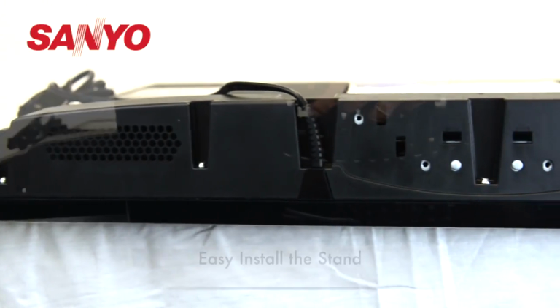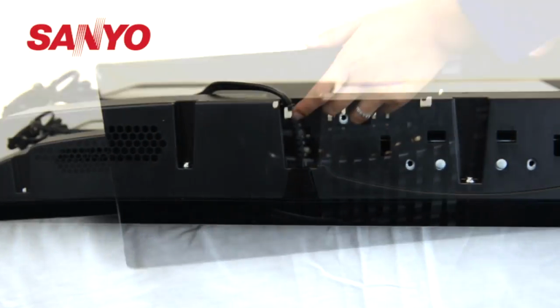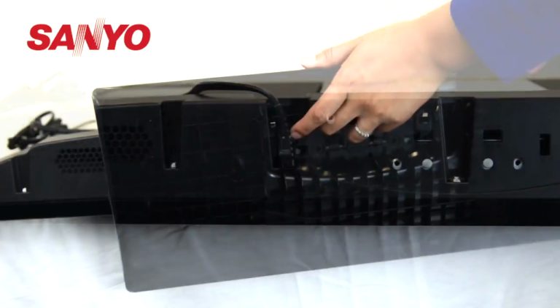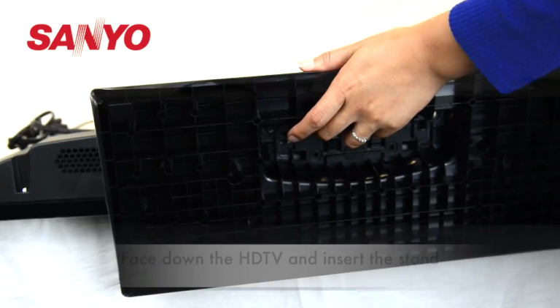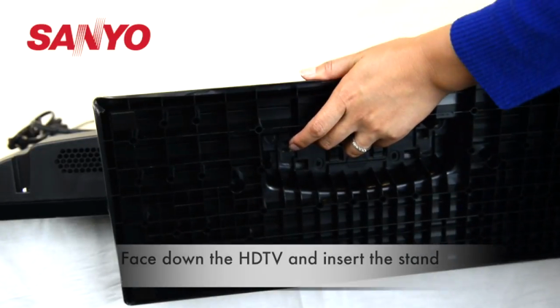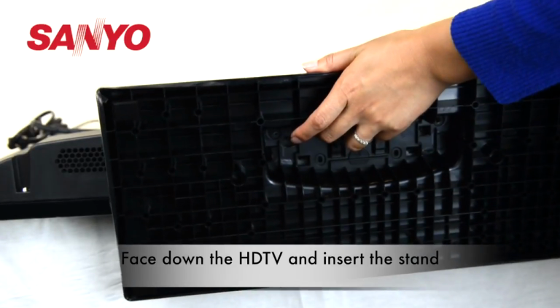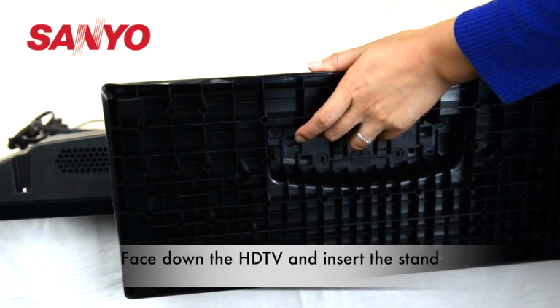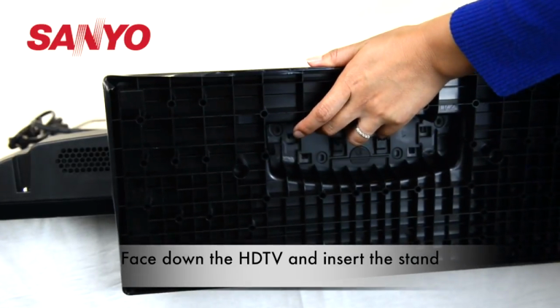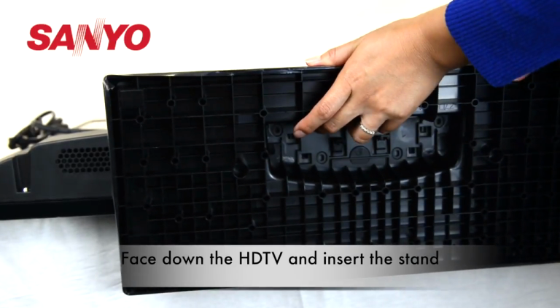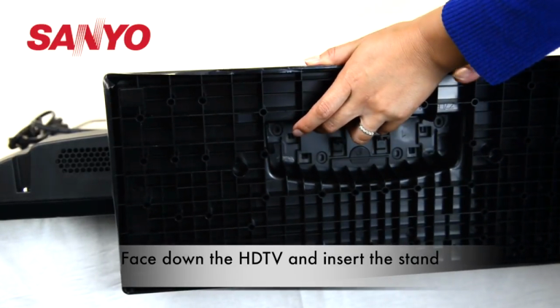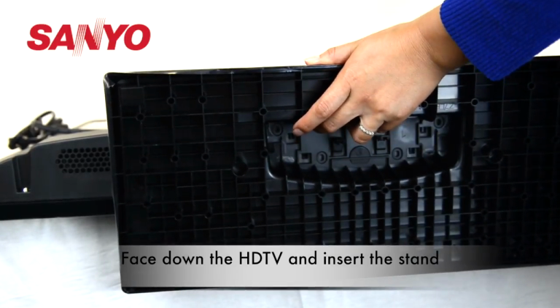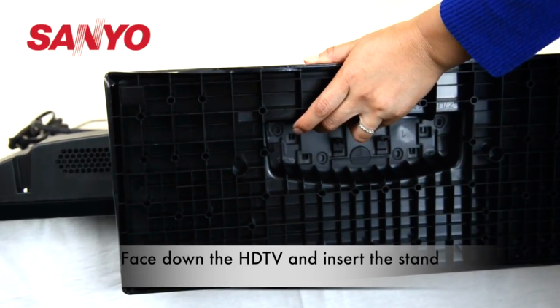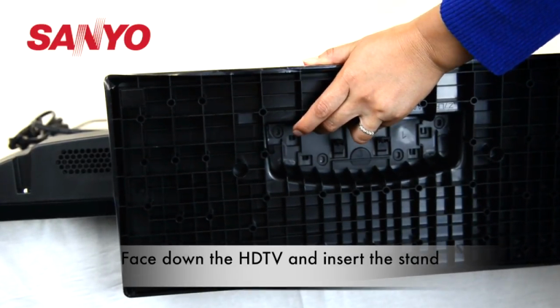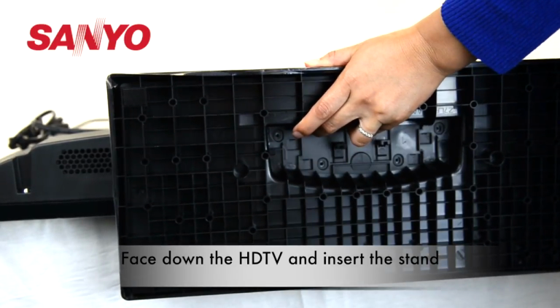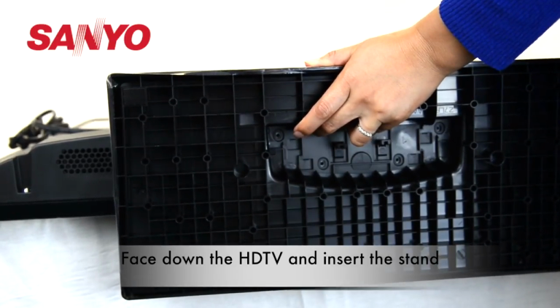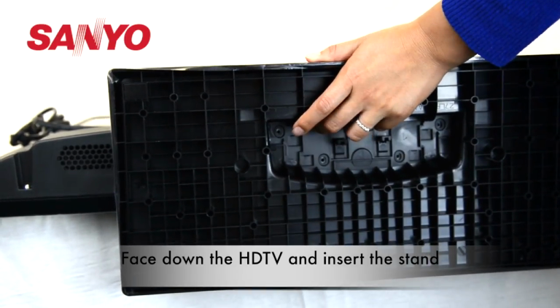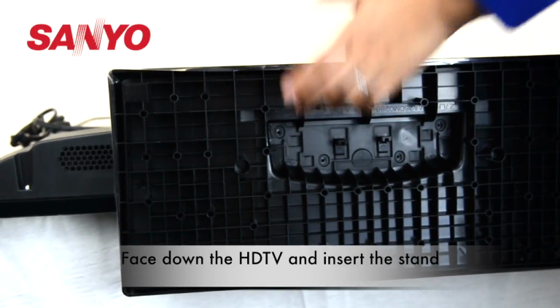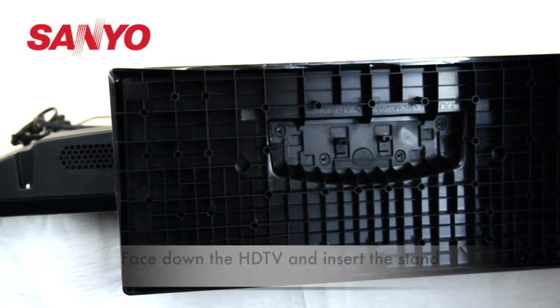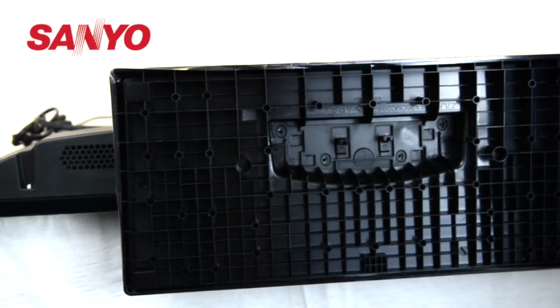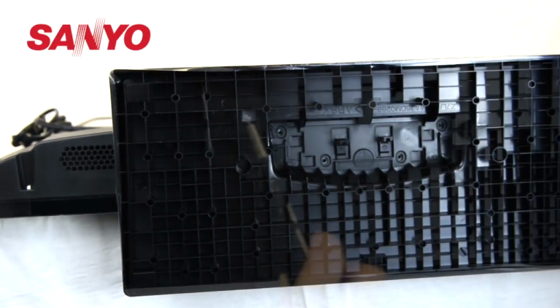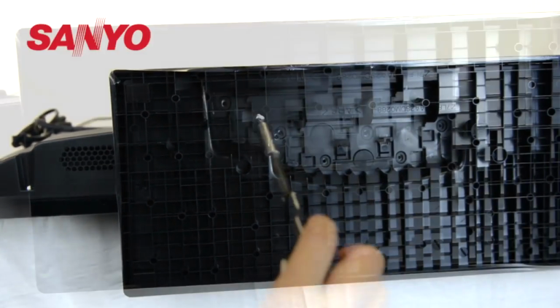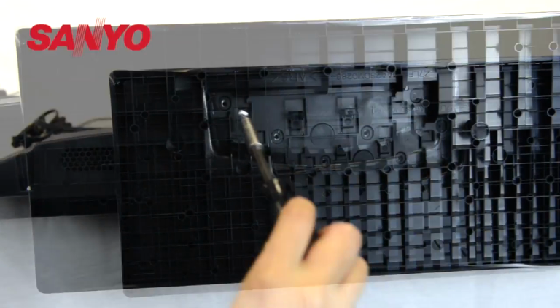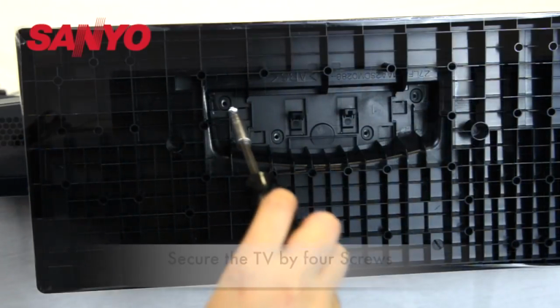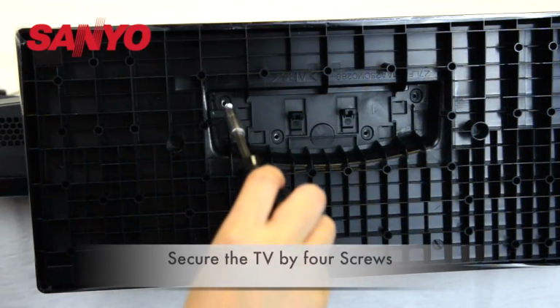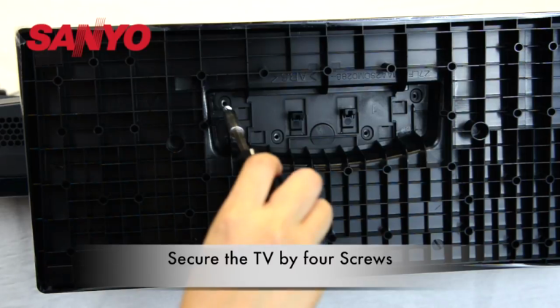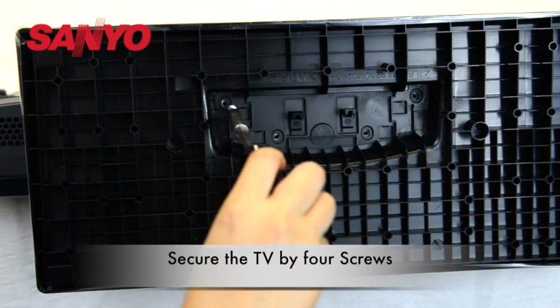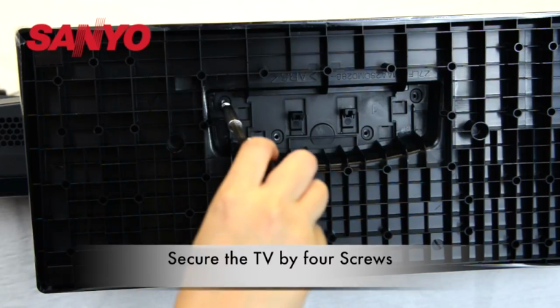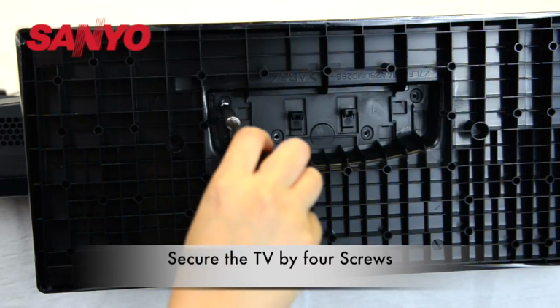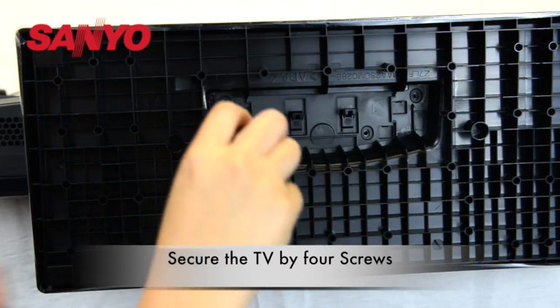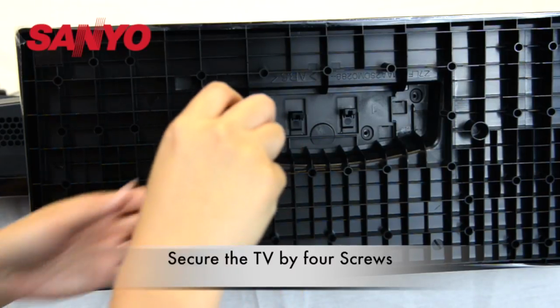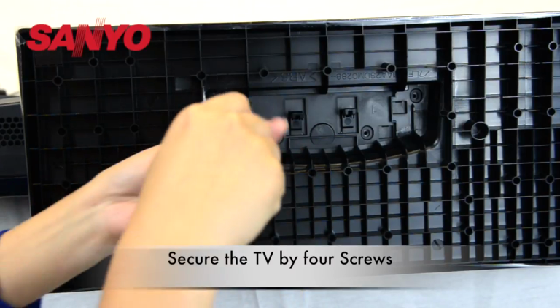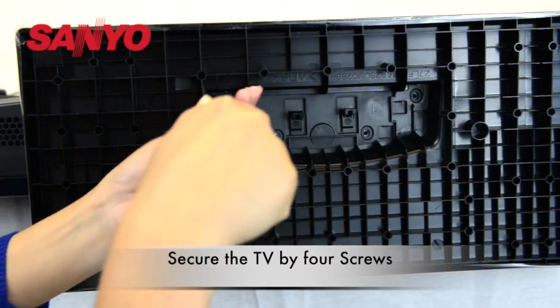To install the stand, simply place the screen face down on a flat surface, and secure it using the screws provided.